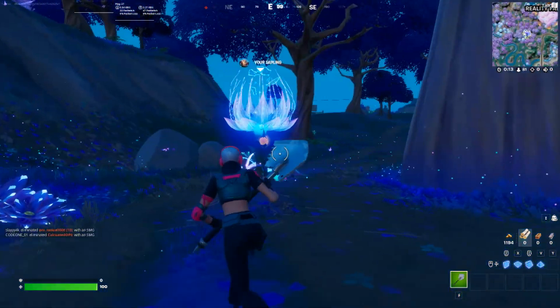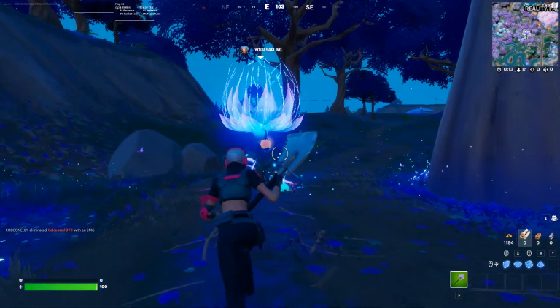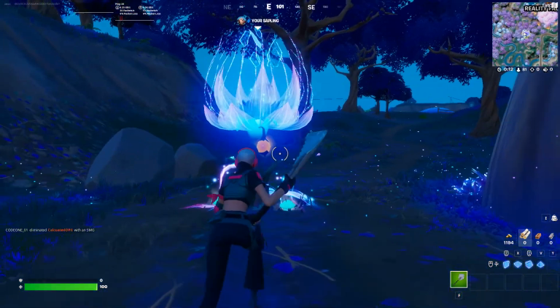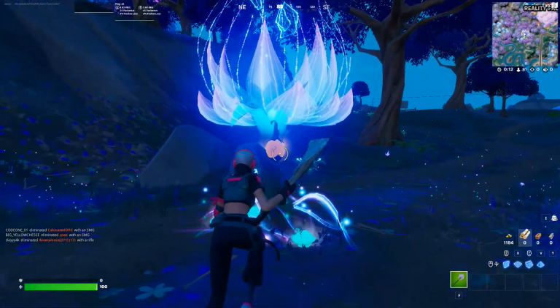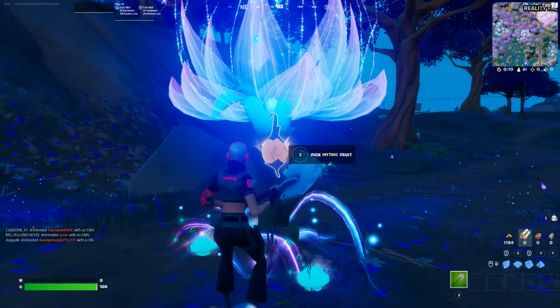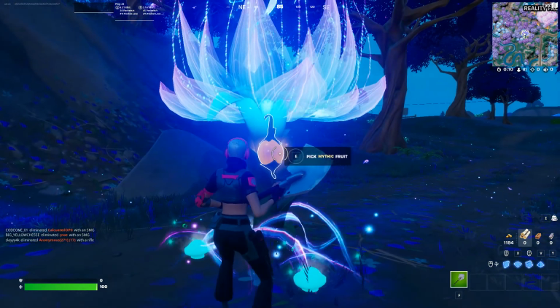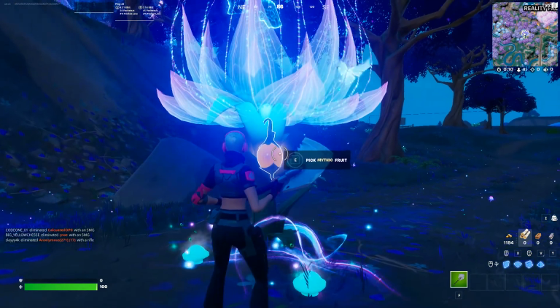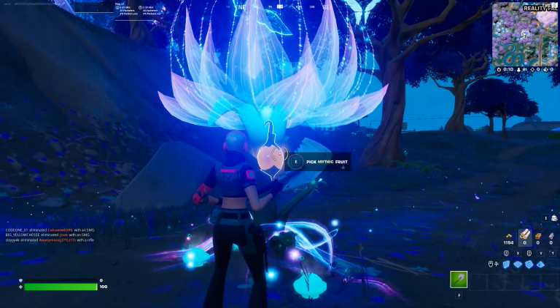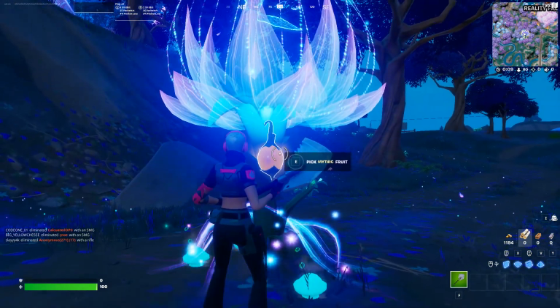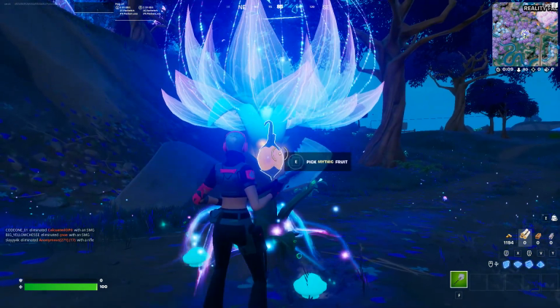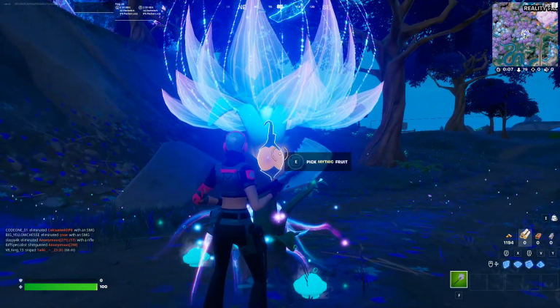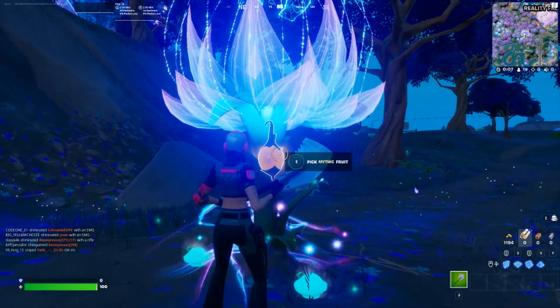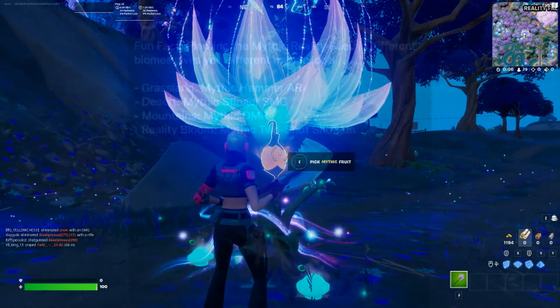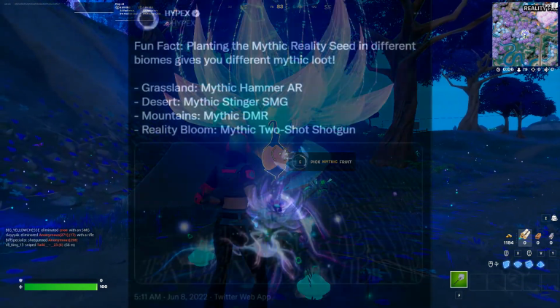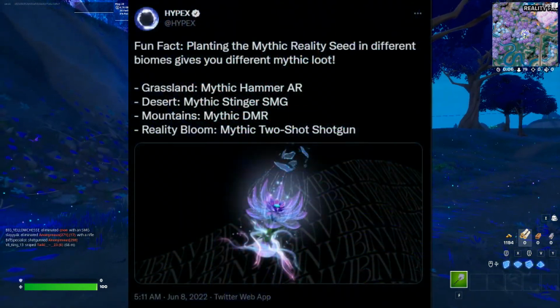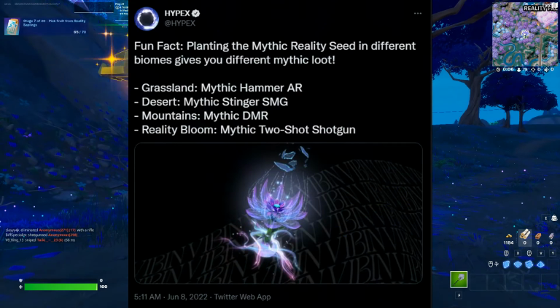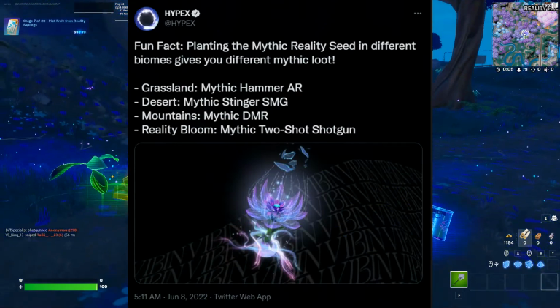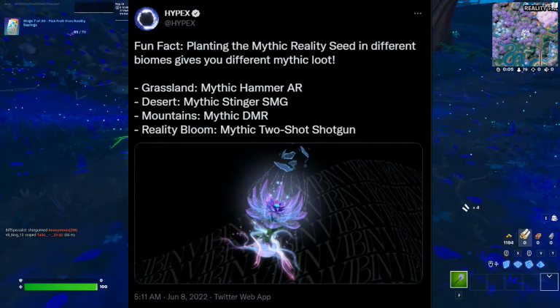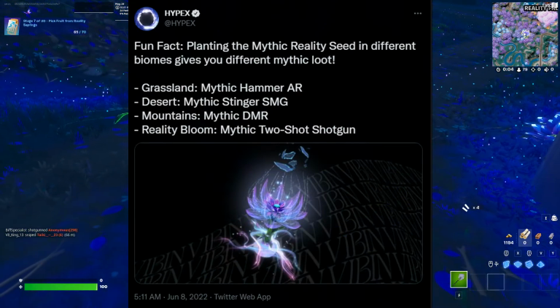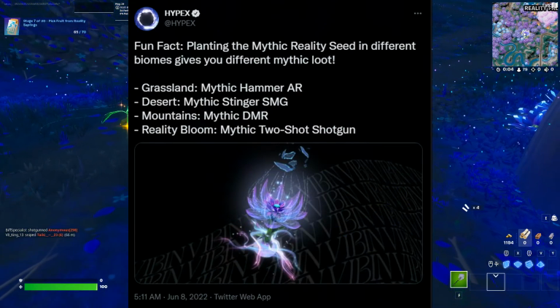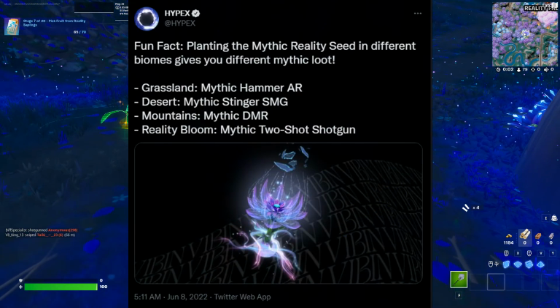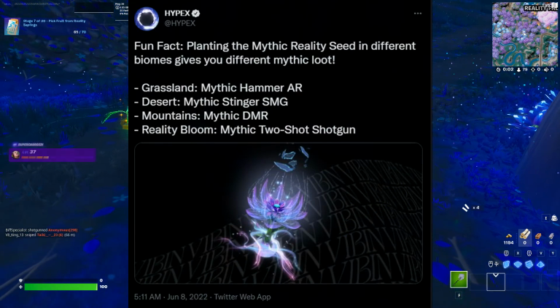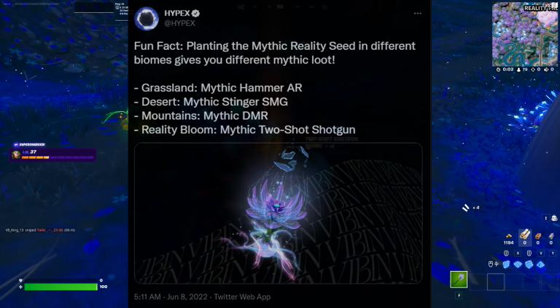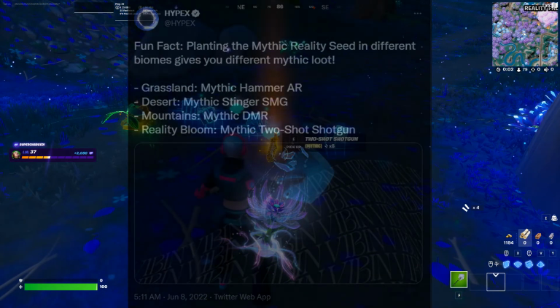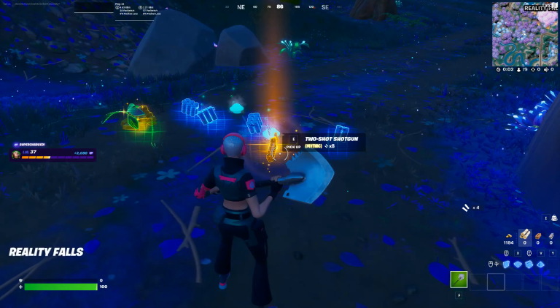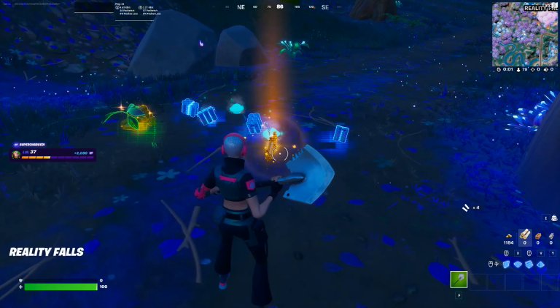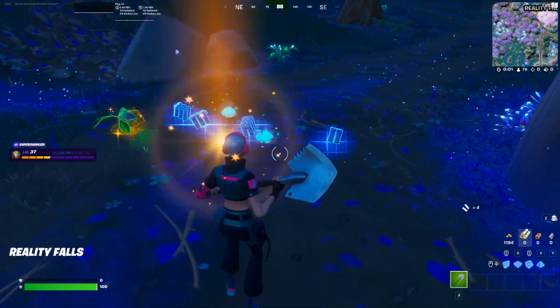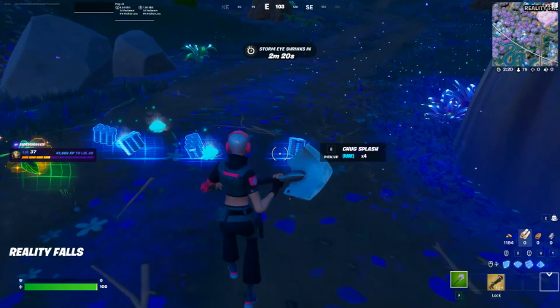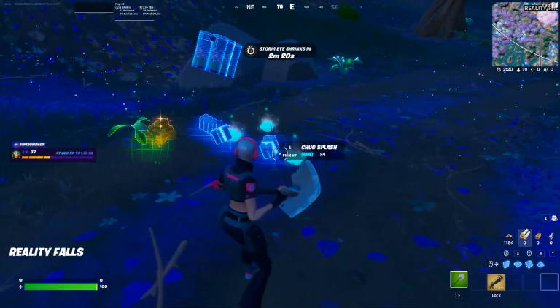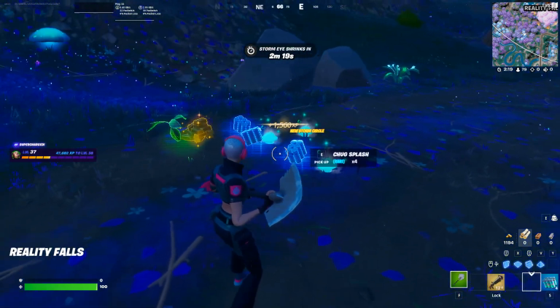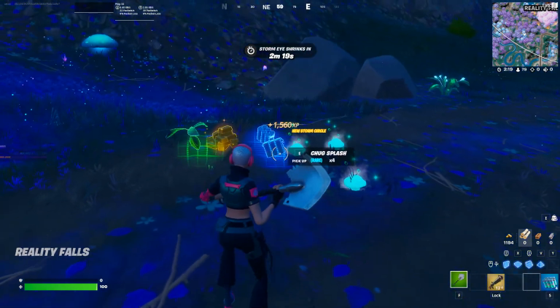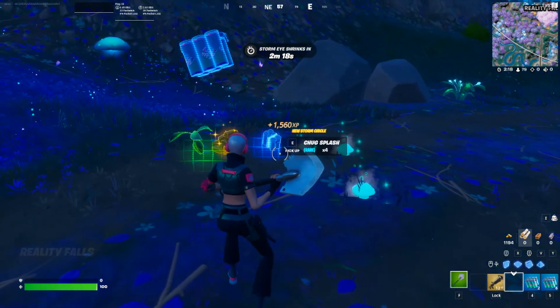After growing it all the way to mythic, harvesting the tree will drop a mythic gun. This mythic will drop depending on what biome your reality tree is in — a mythic Hammer AR in the grasslands, a Stinger SMG in the desert, a mythic DMR in the mountains, and a mythic Two-Shot Shotgun in the Reality Bloom biome.